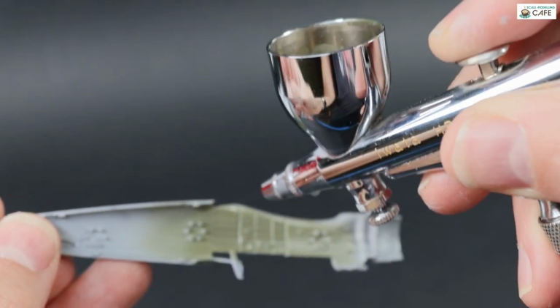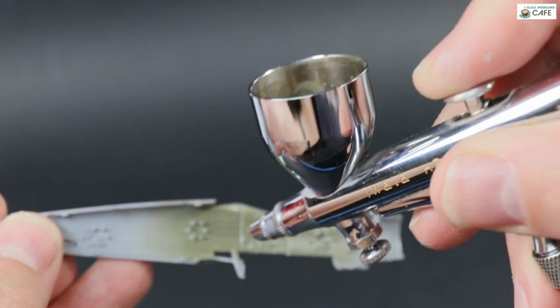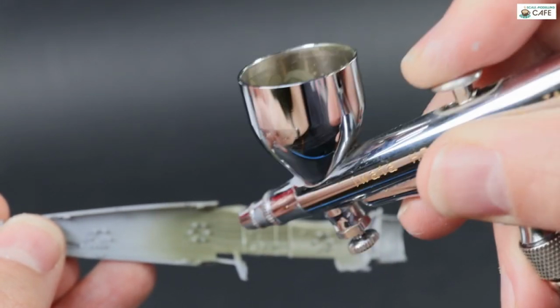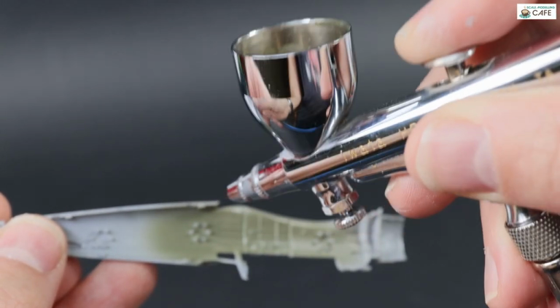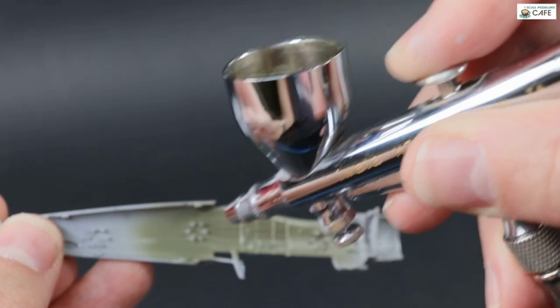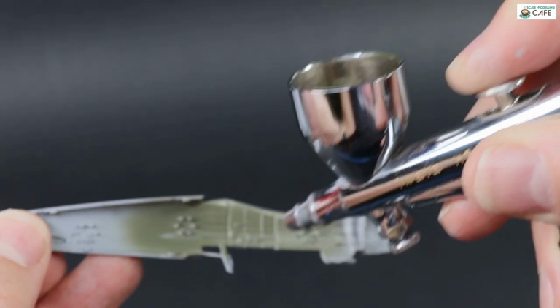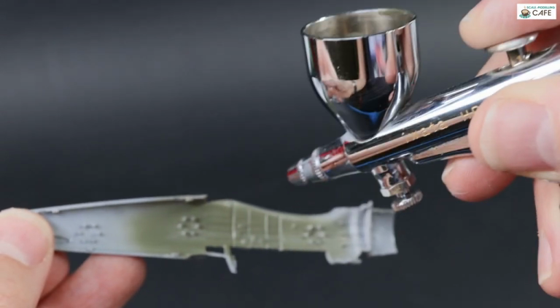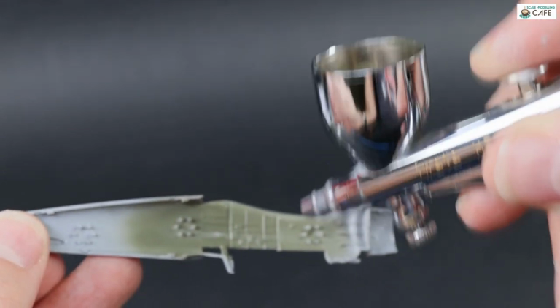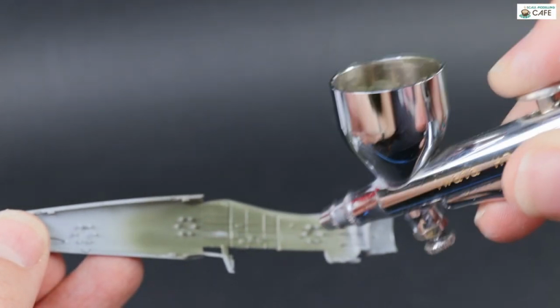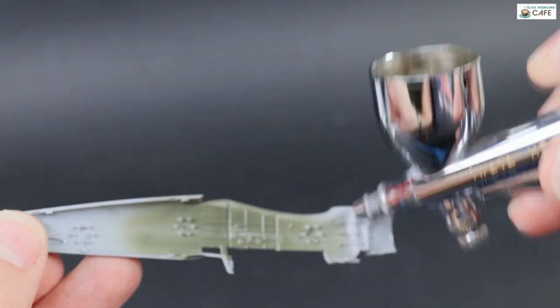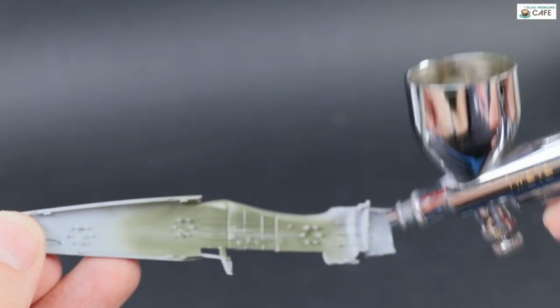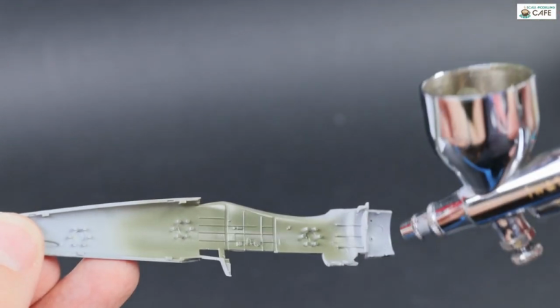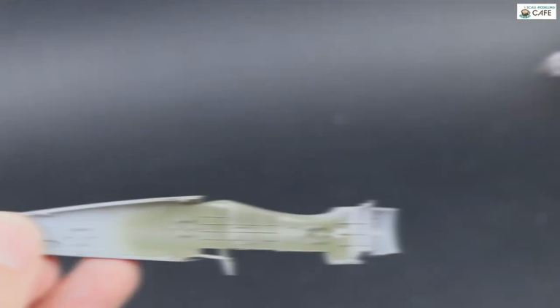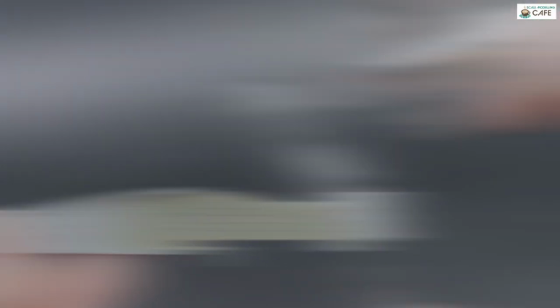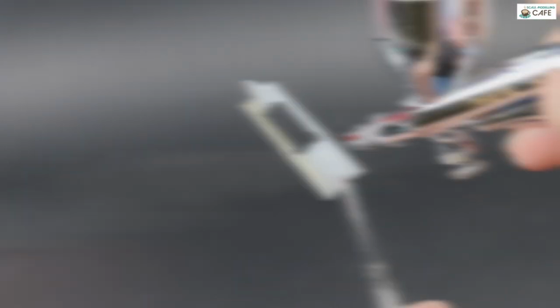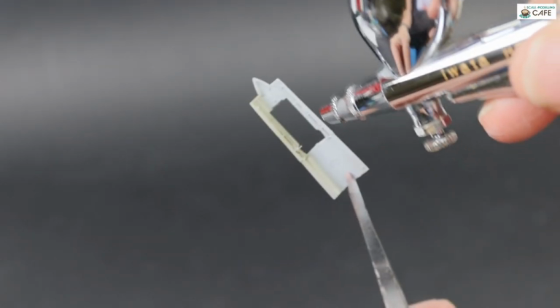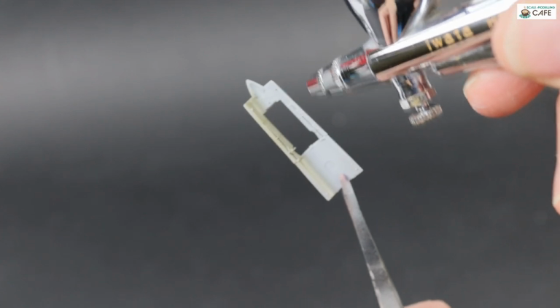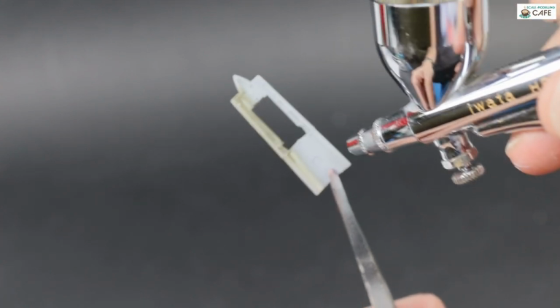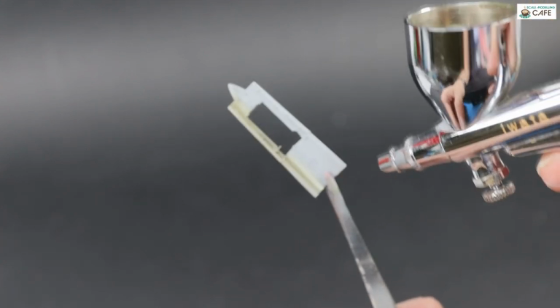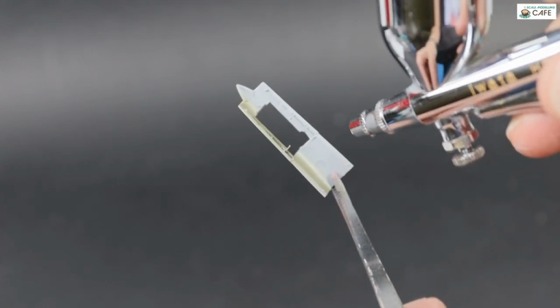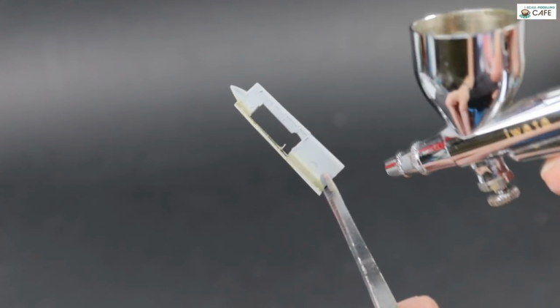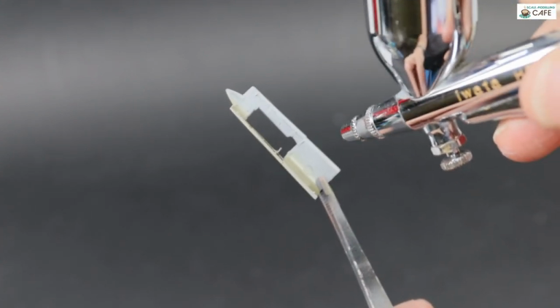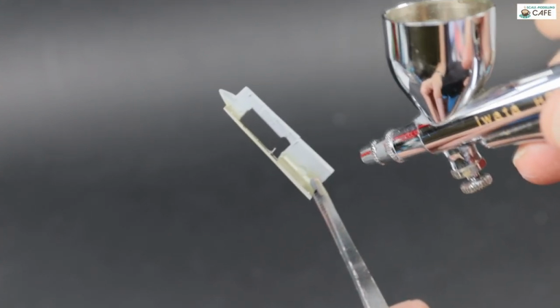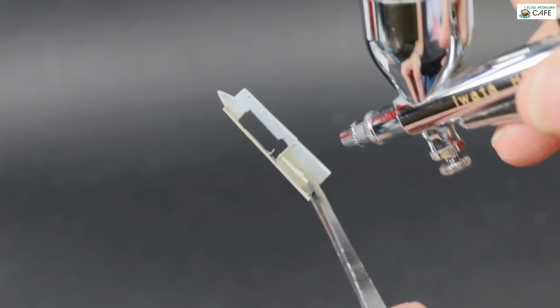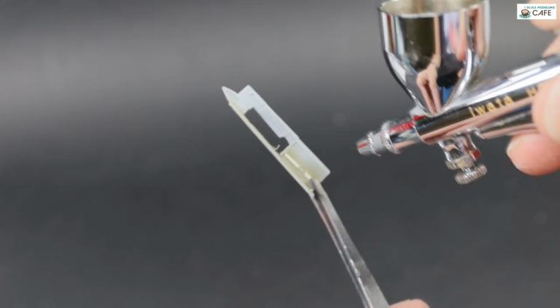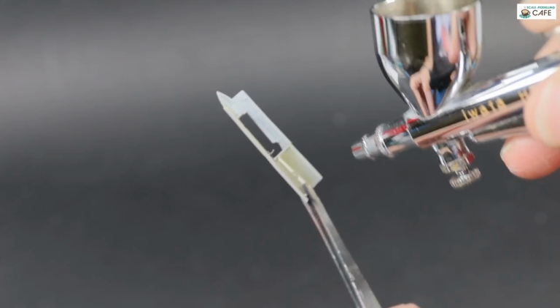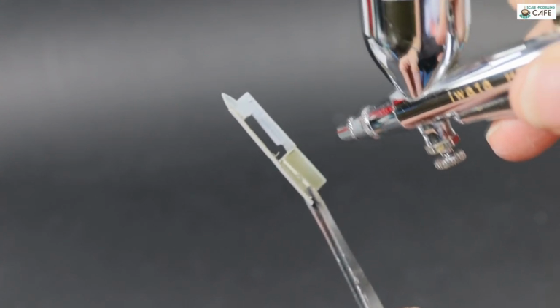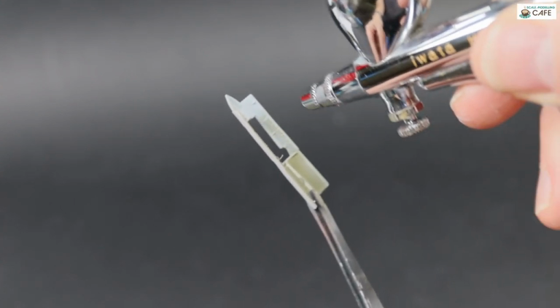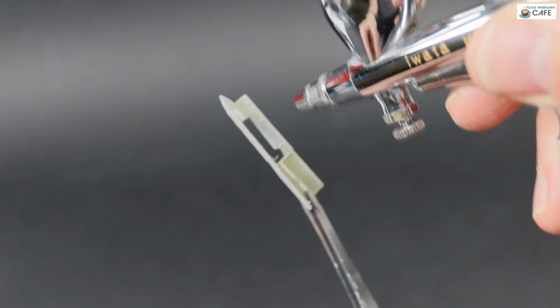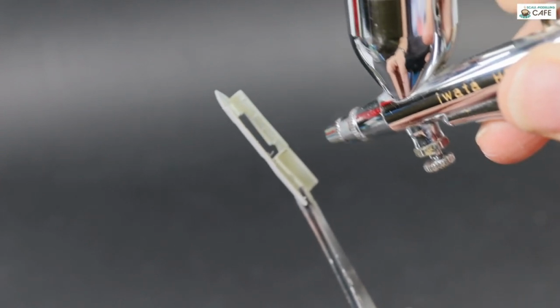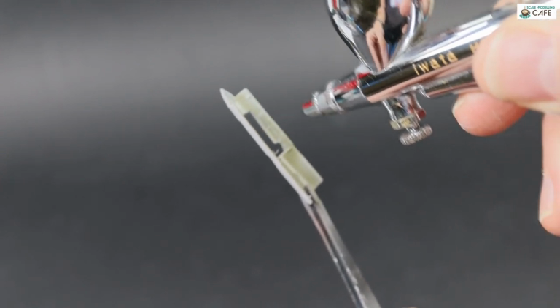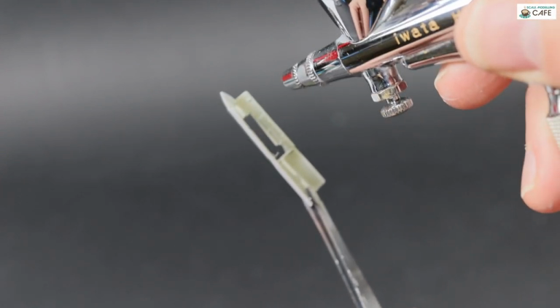As you can see, the MRP goes down really nicely to a gloss finish, which is going to make the subsequent washes much easier. No need to add a gloss varnish on this one.